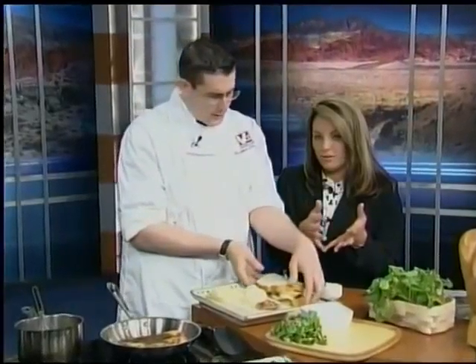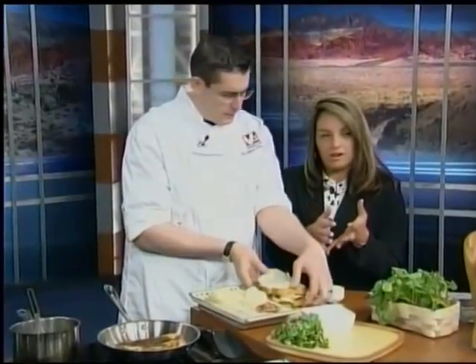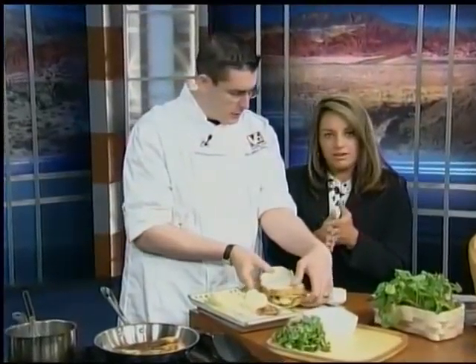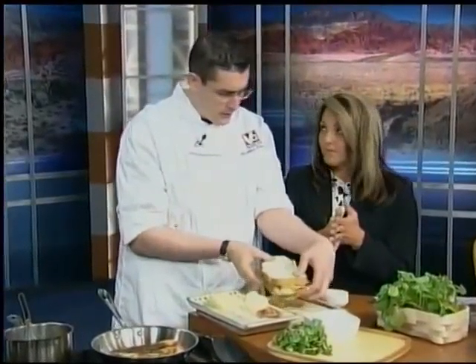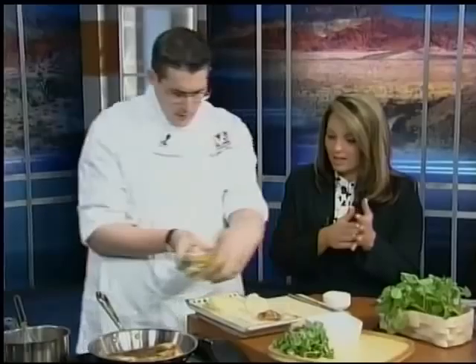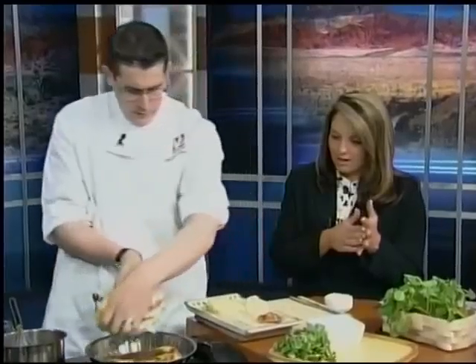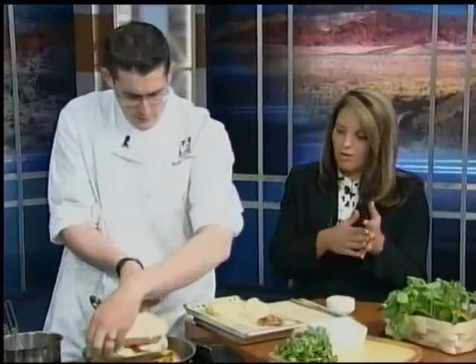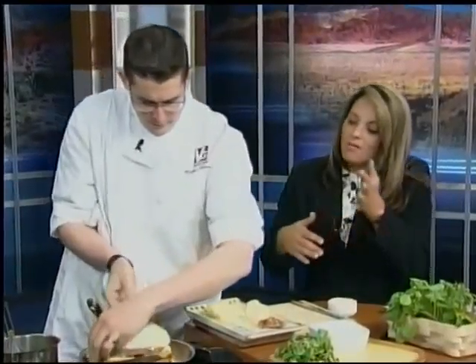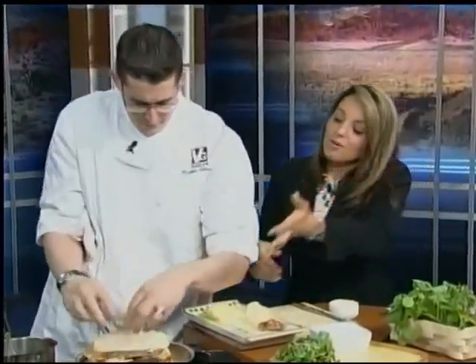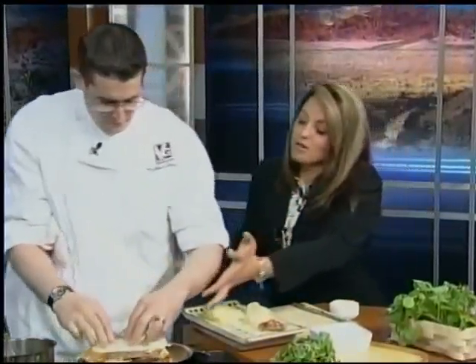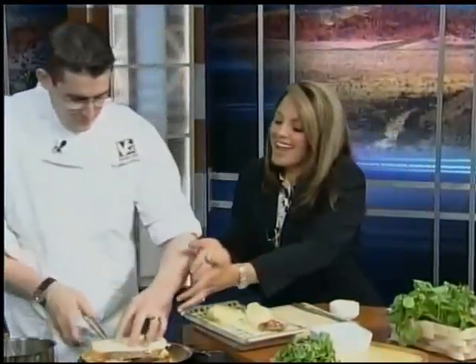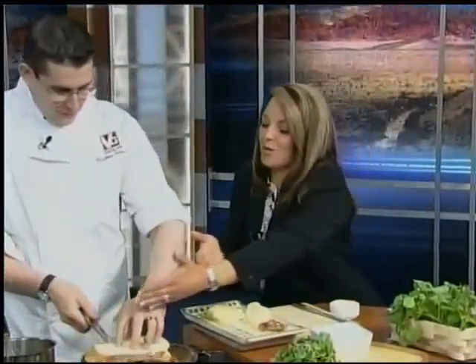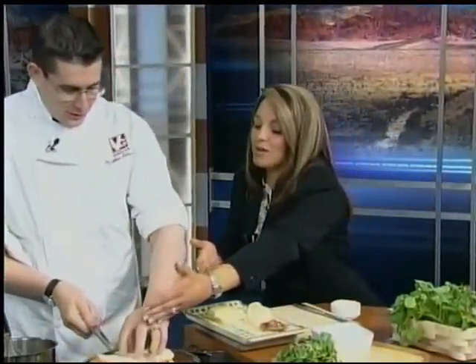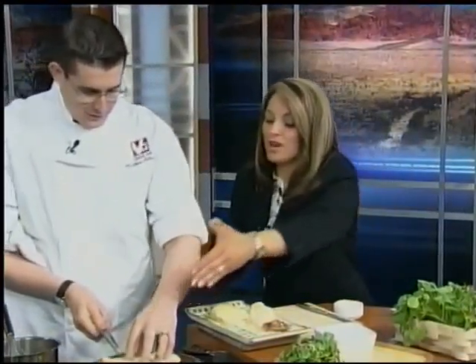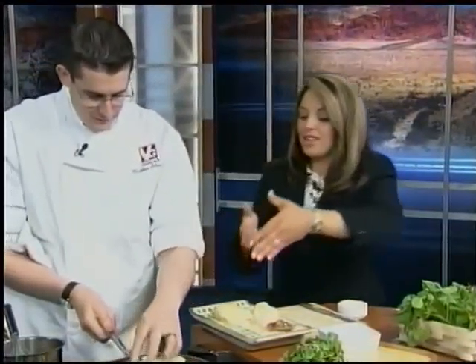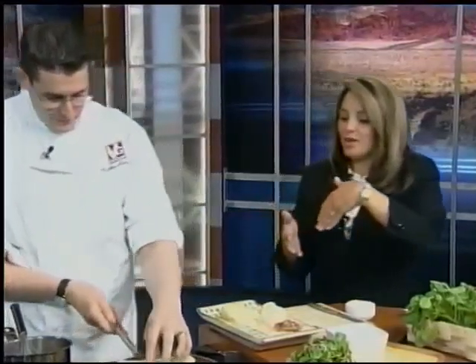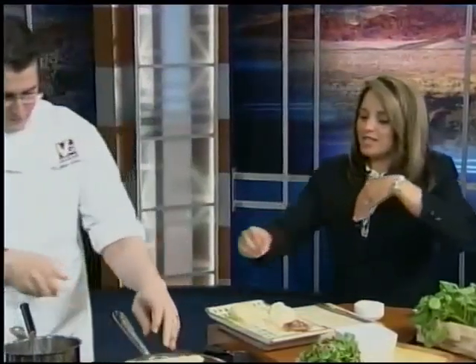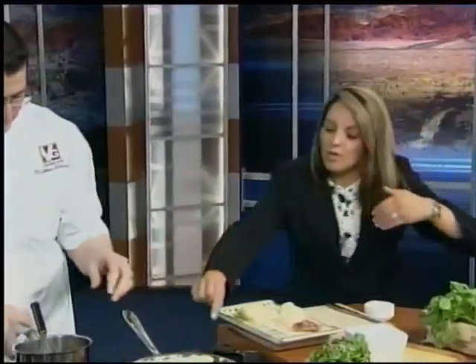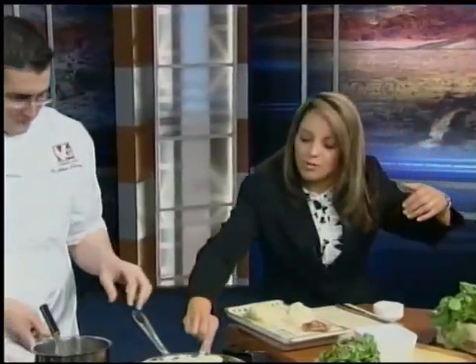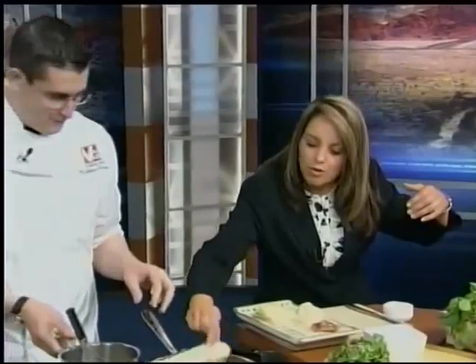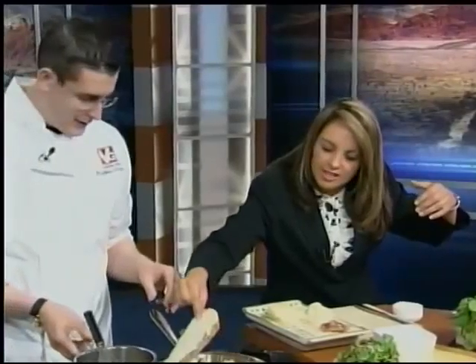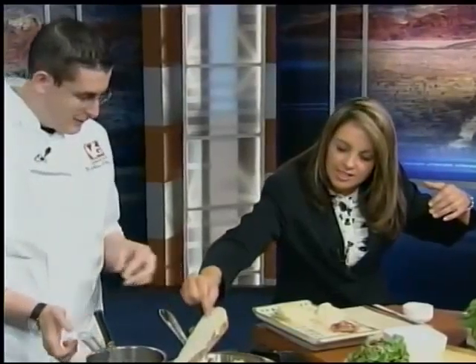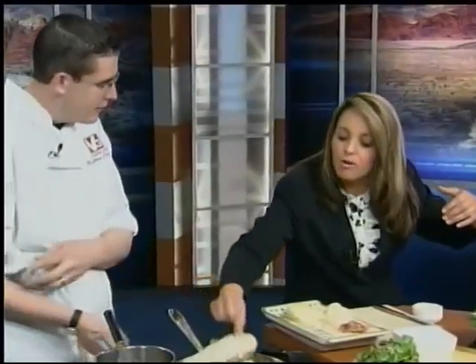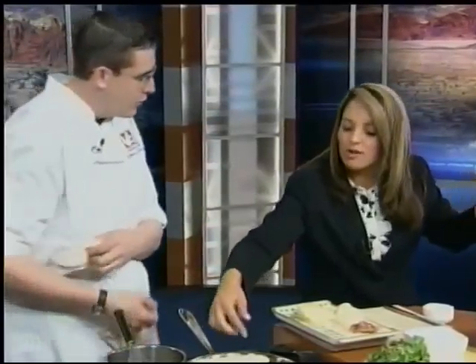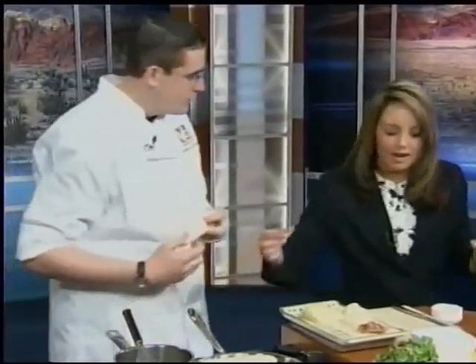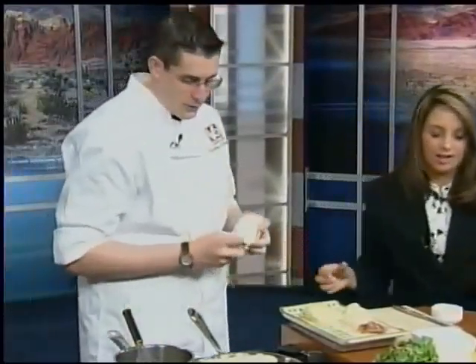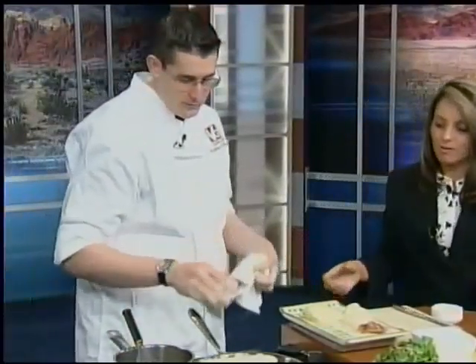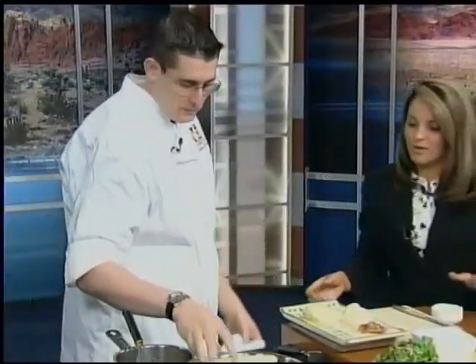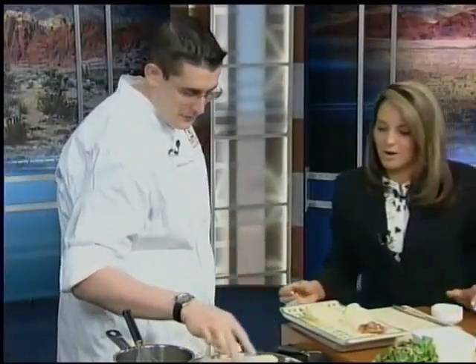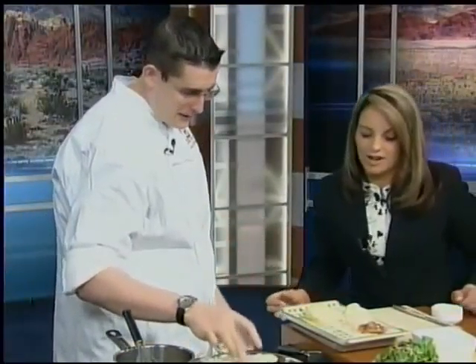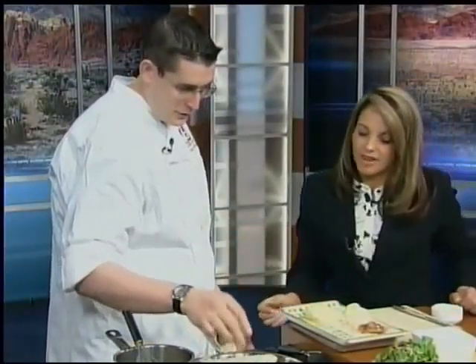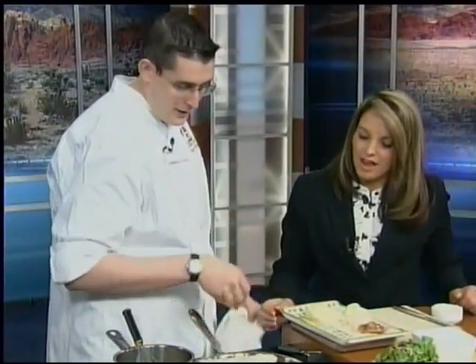Then how do you brown the other side? Well, I butter both sides — one piece of bread and then the other. So I'm doing it right at home? Yep, you're doing it right at home.